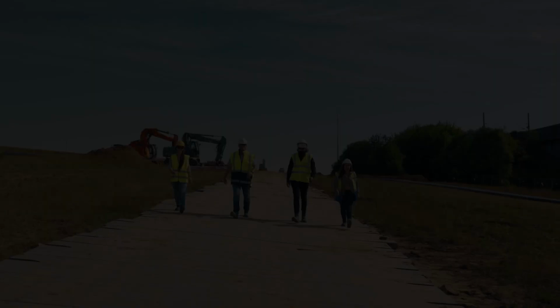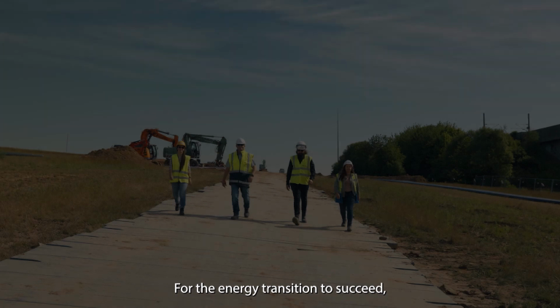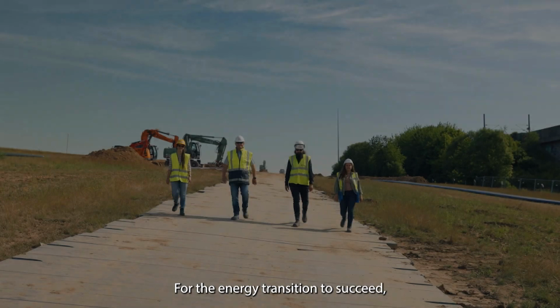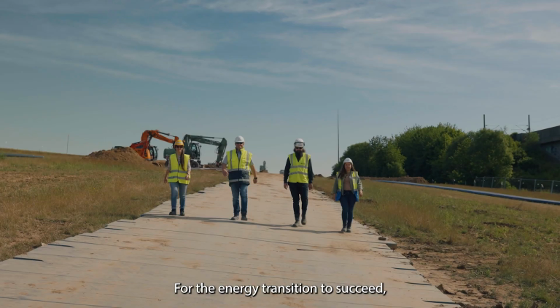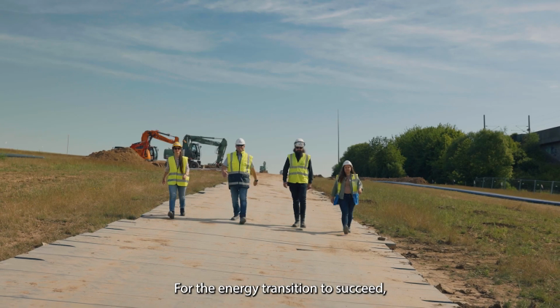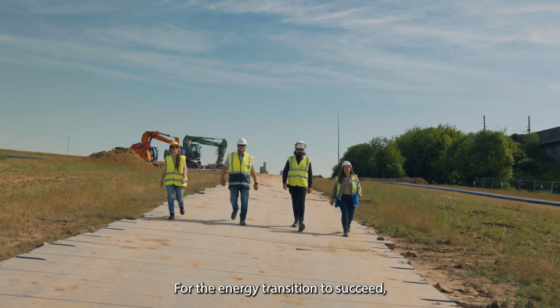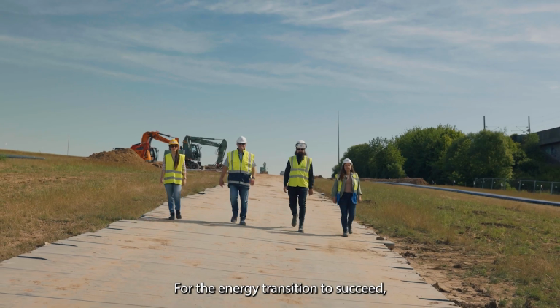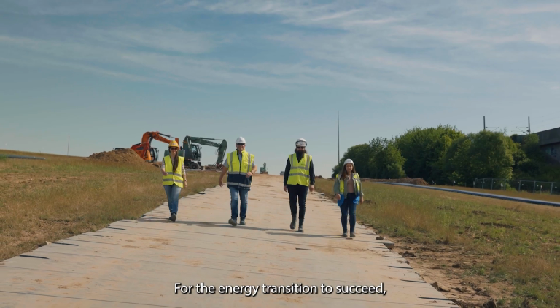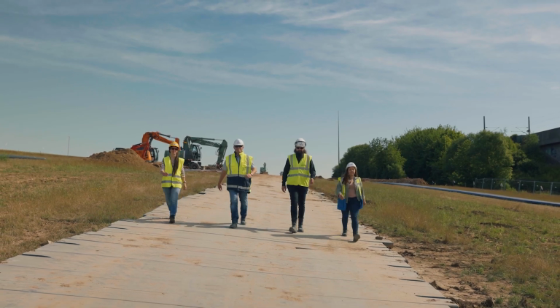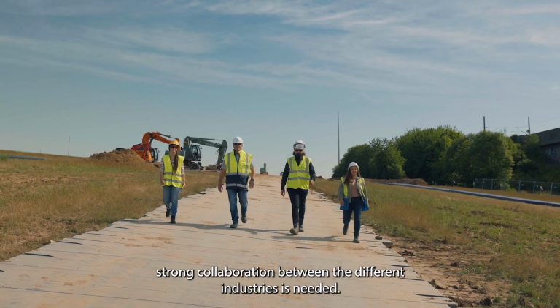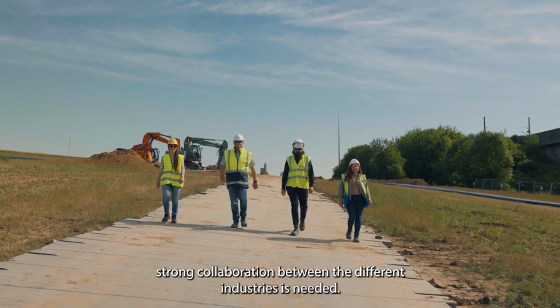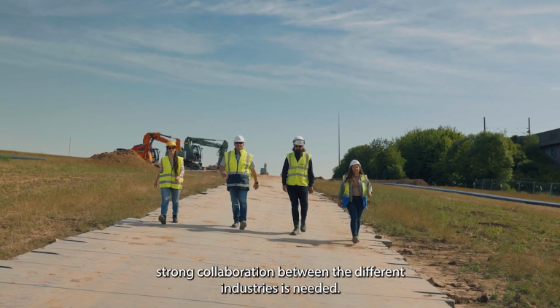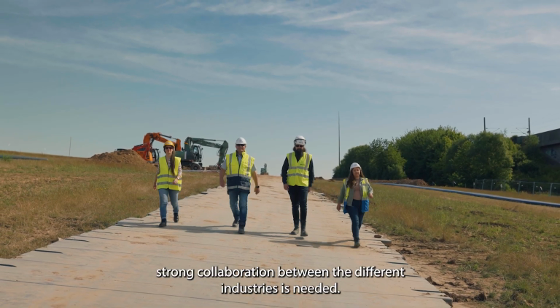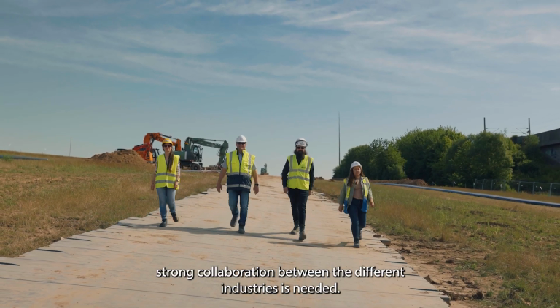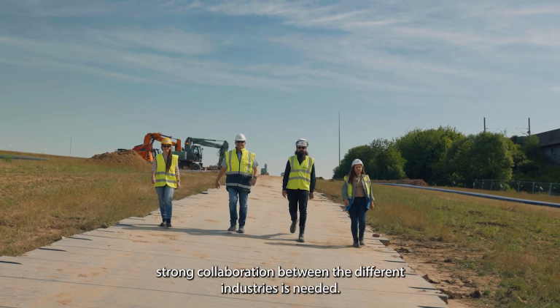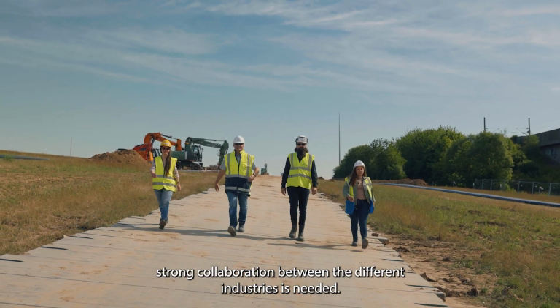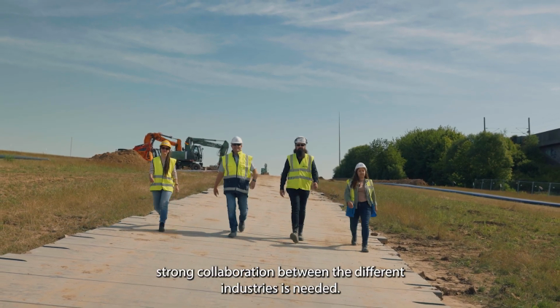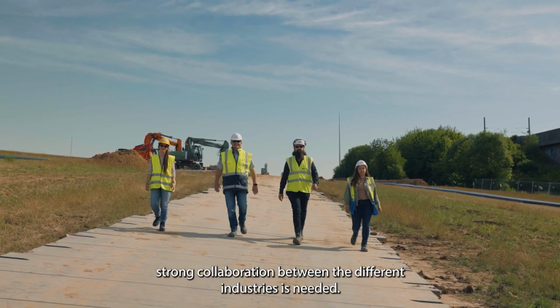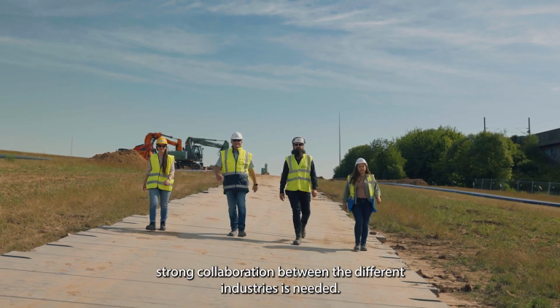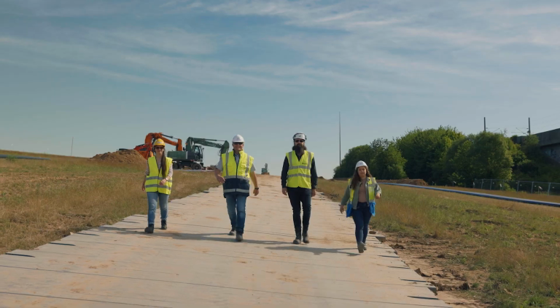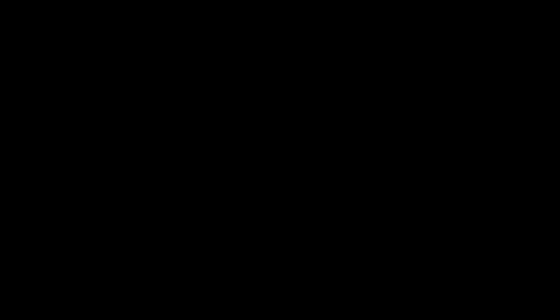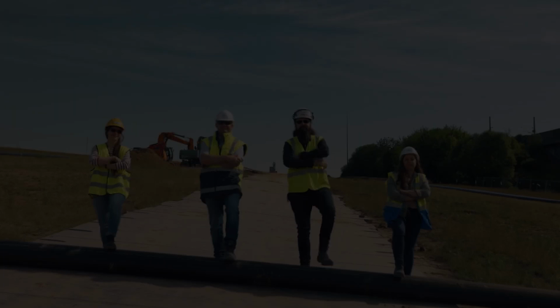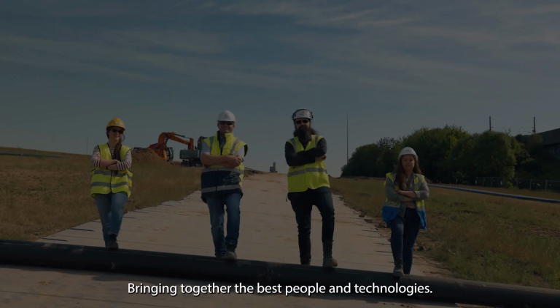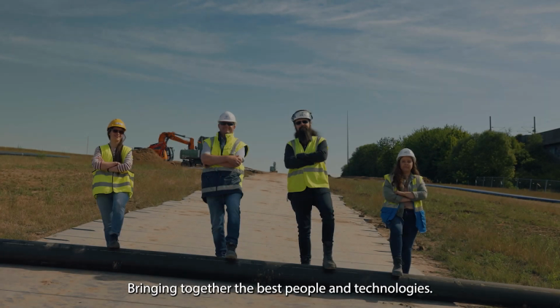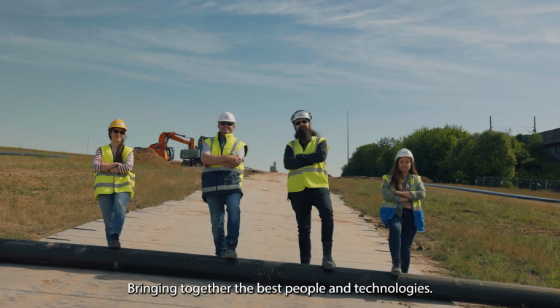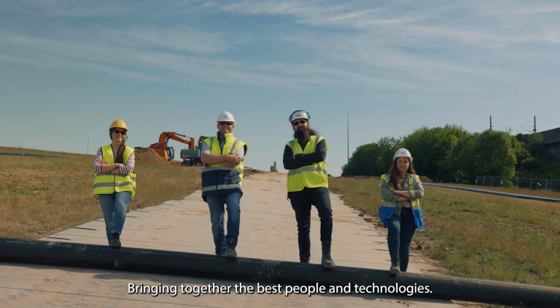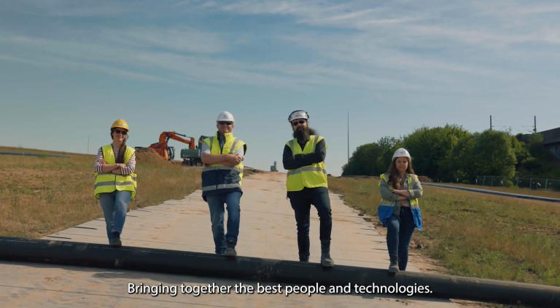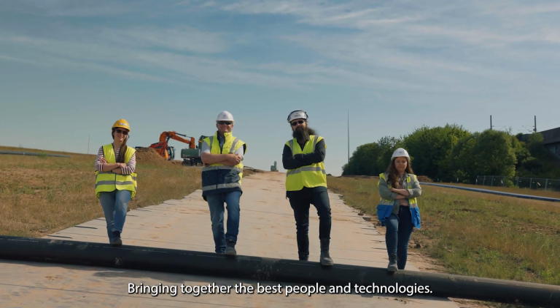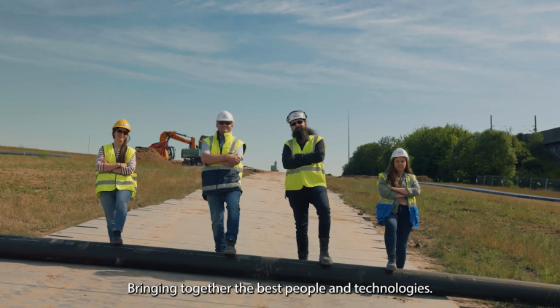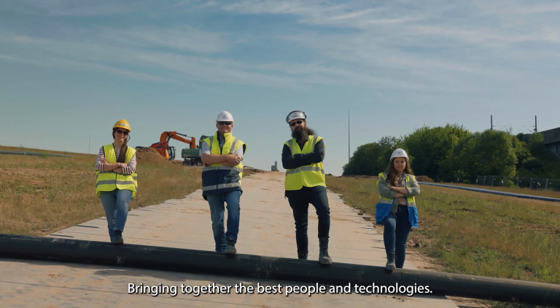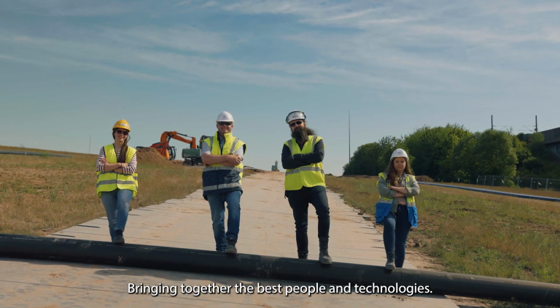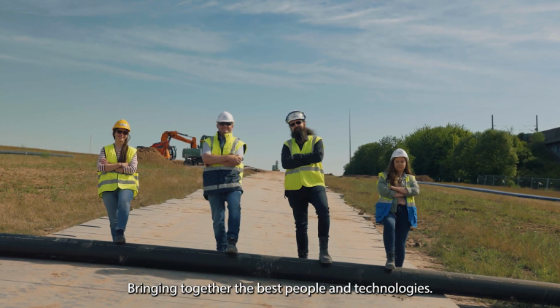For the energy transition to succeed, strong collaboration between different industries is needed, bringing together the best people and technologies.